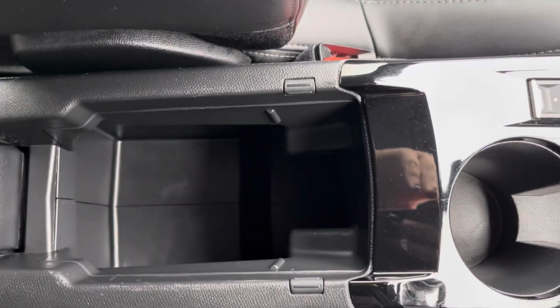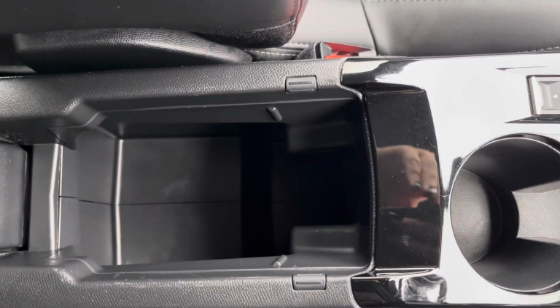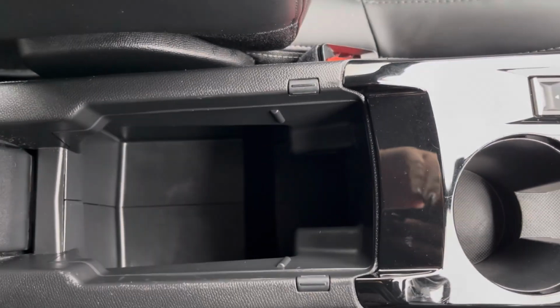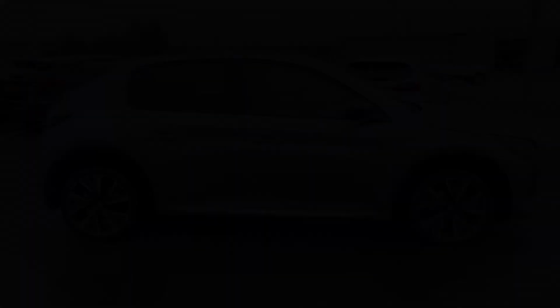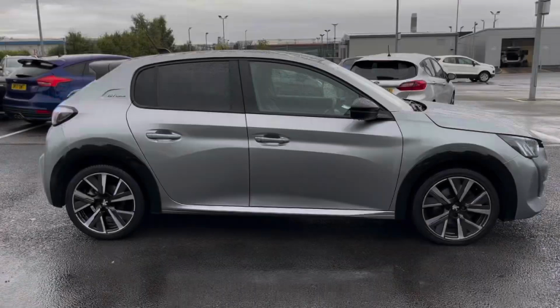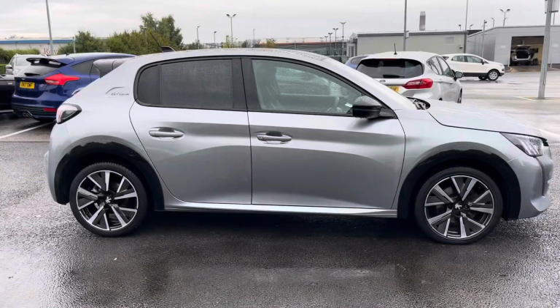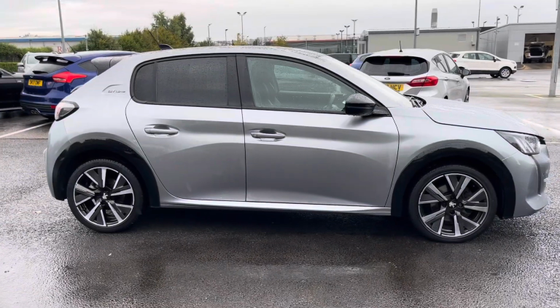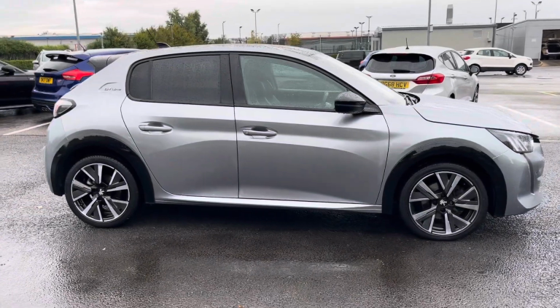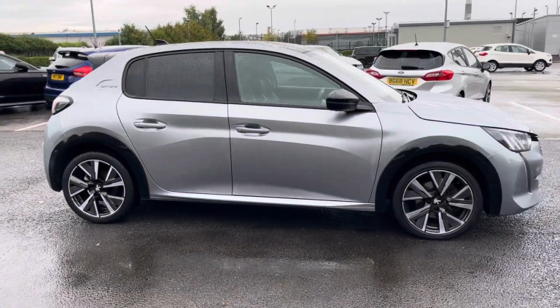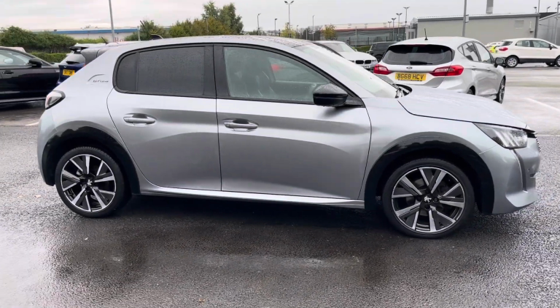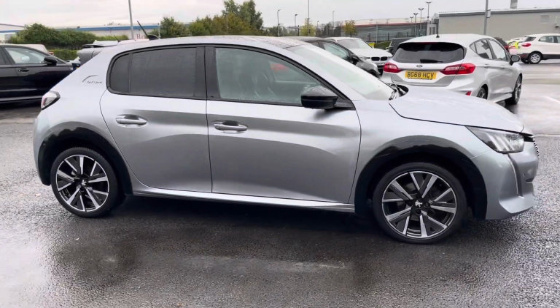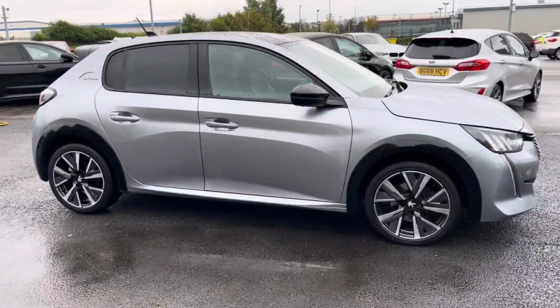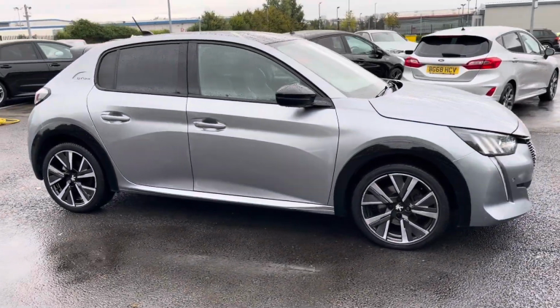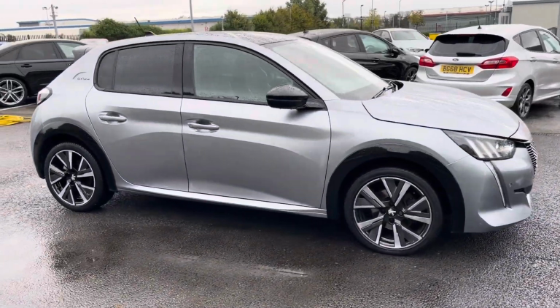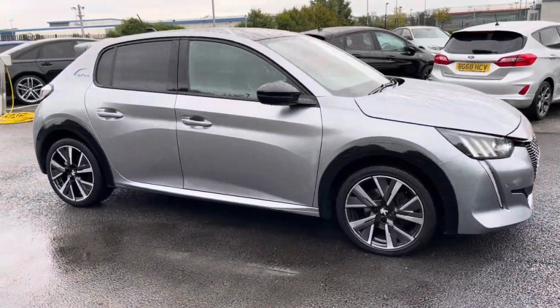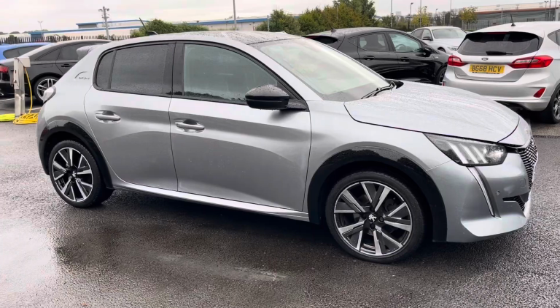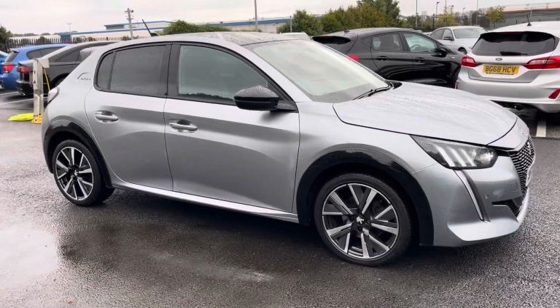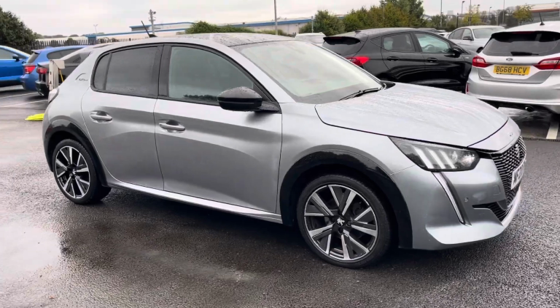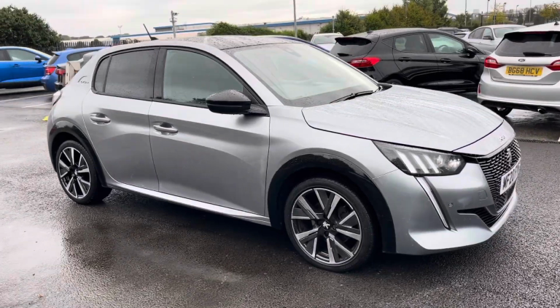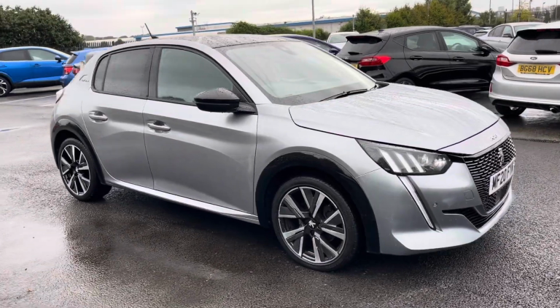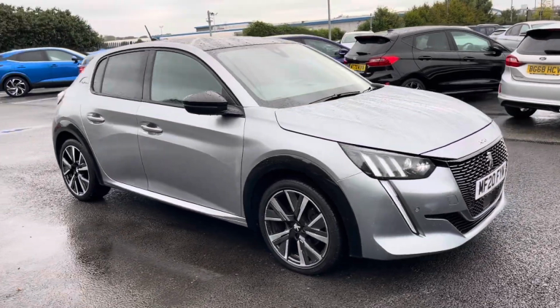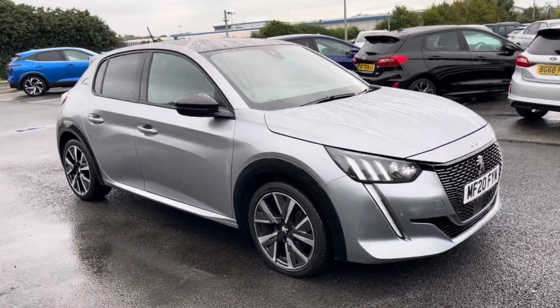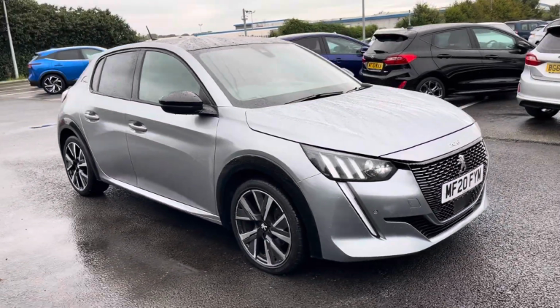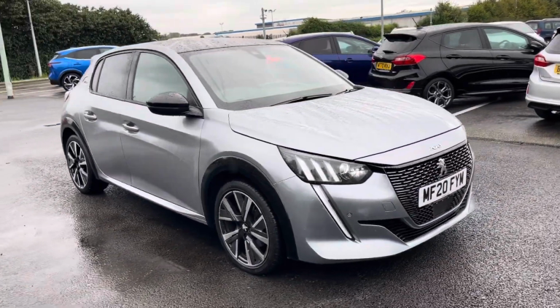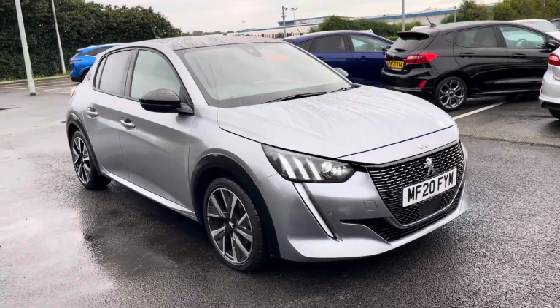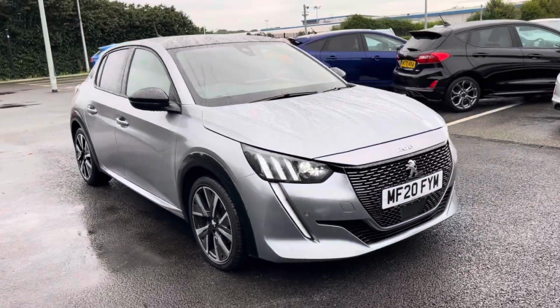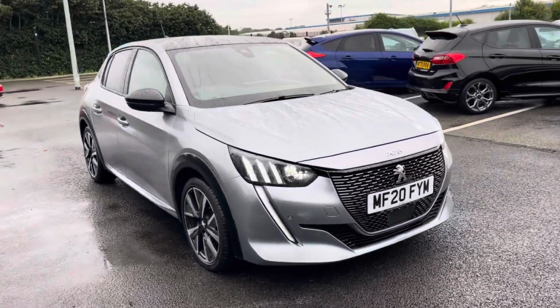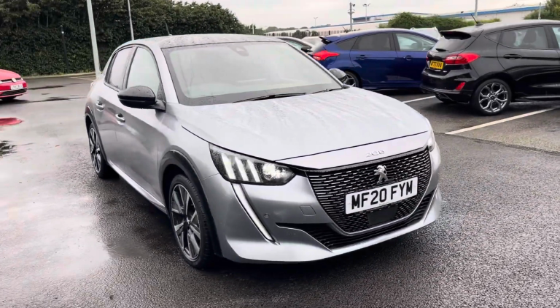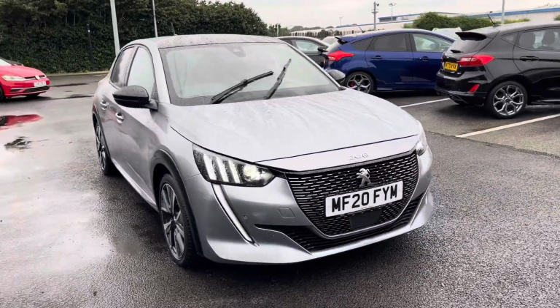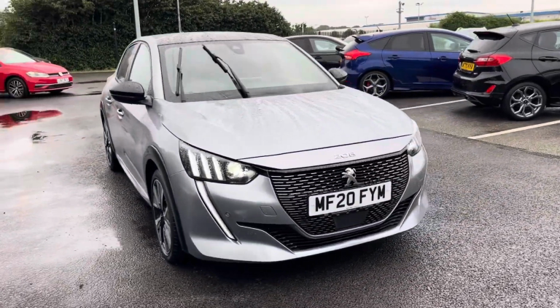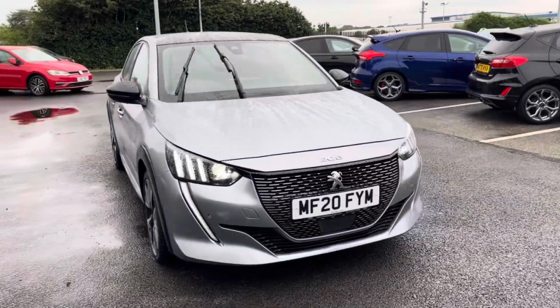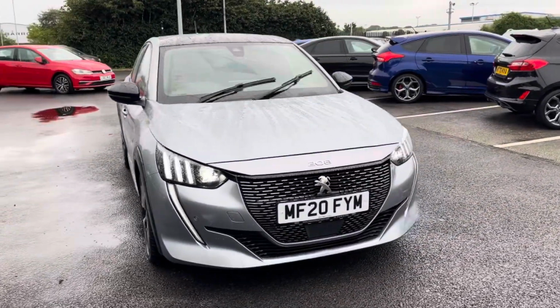Thank you for watching this walkthrough video of the Peugeot 208 PureTech GT Line, and if you'd like any more information on this vehicle please contact our sales team here at Motormatch Chester.